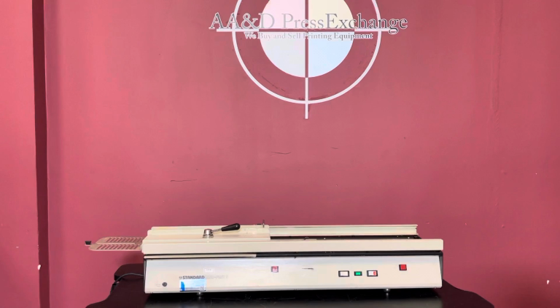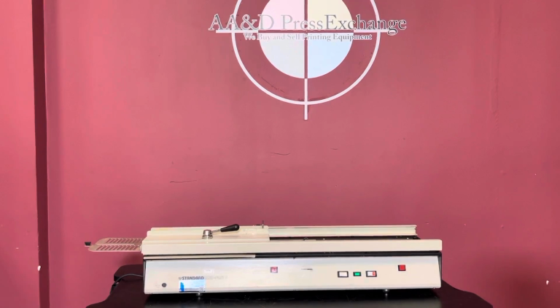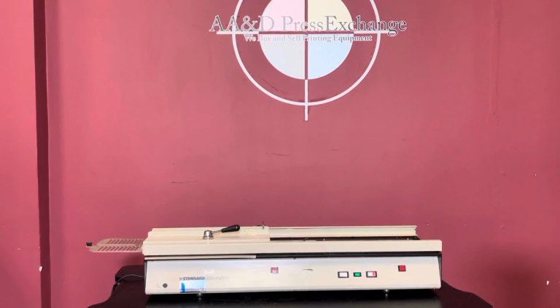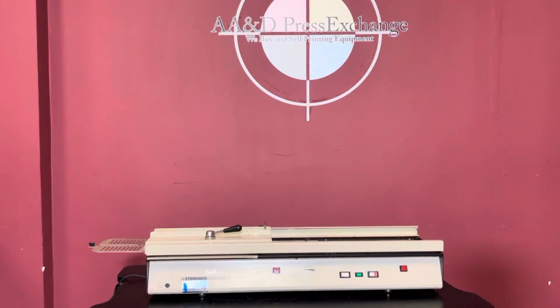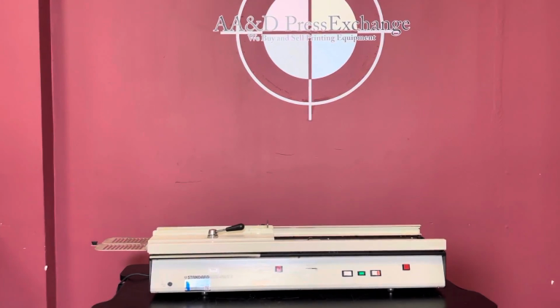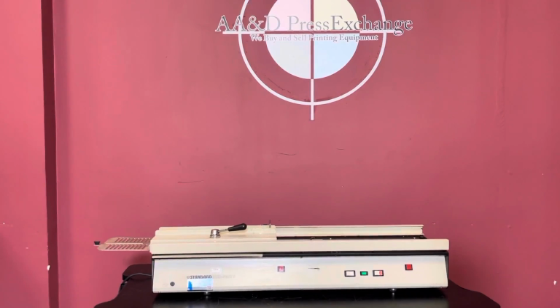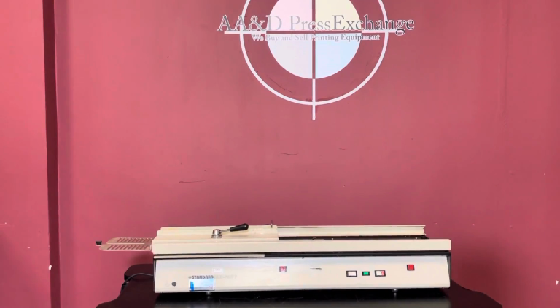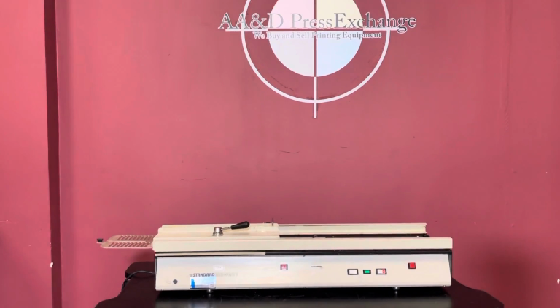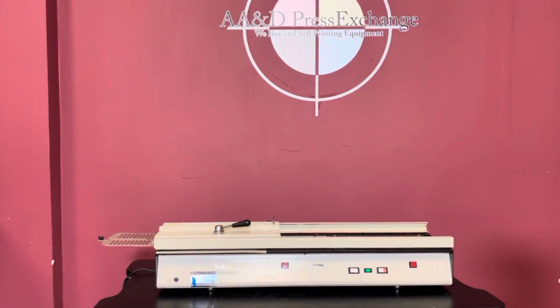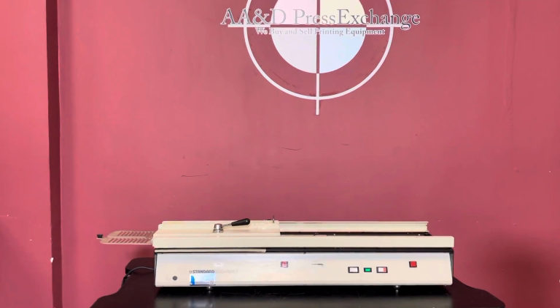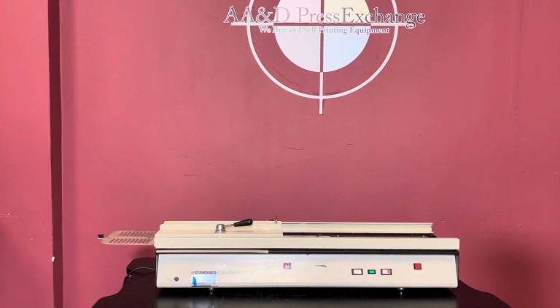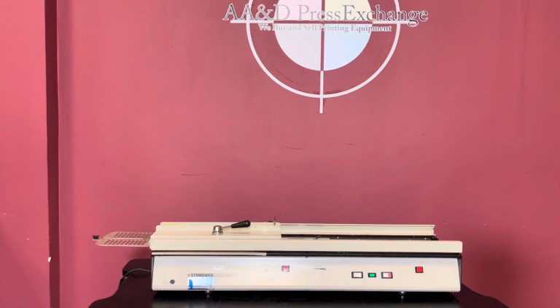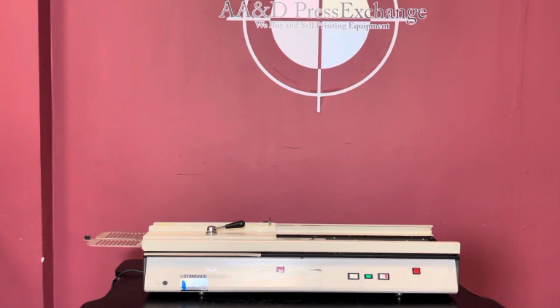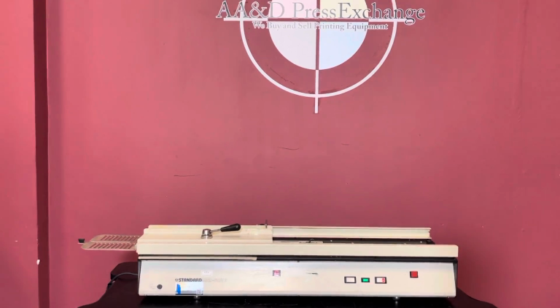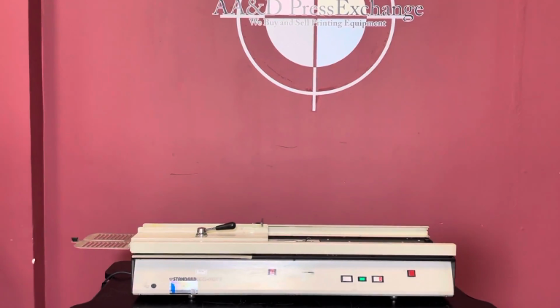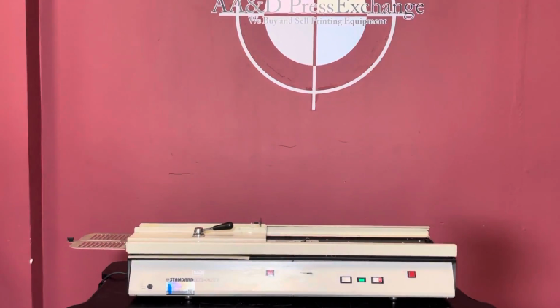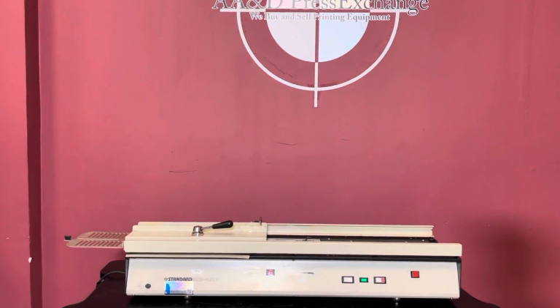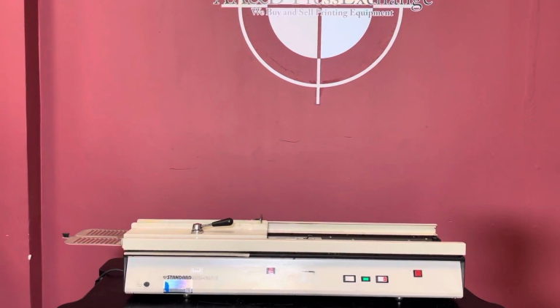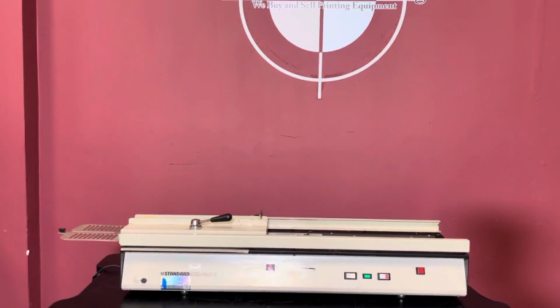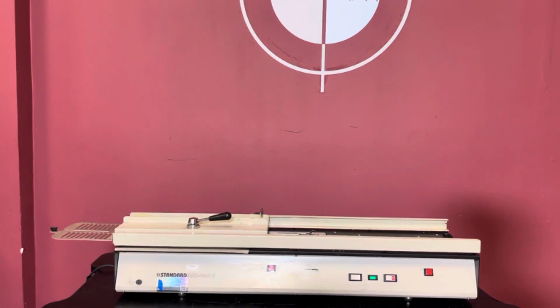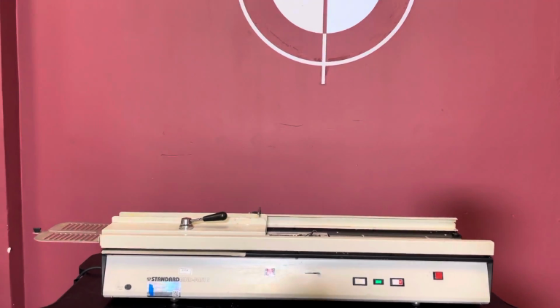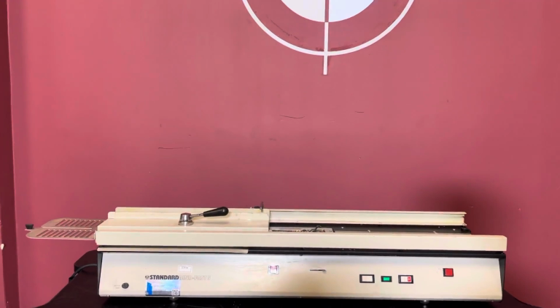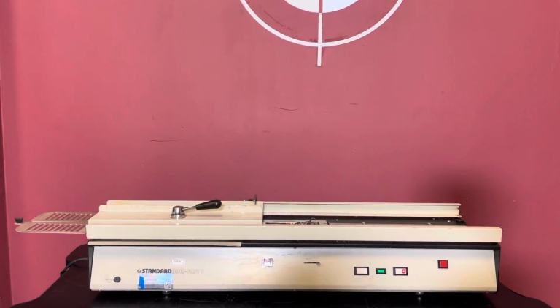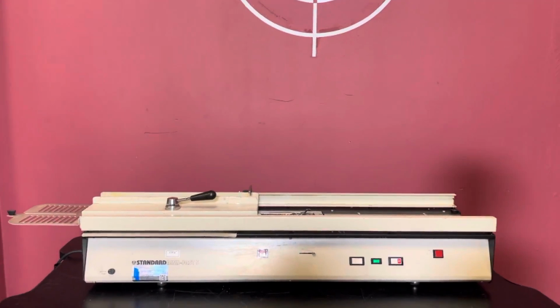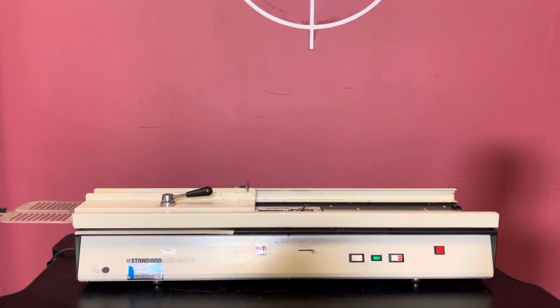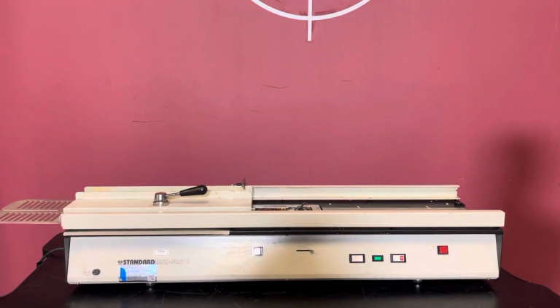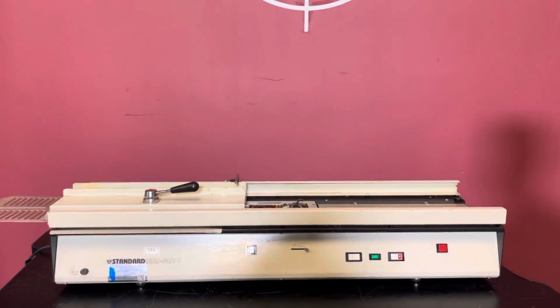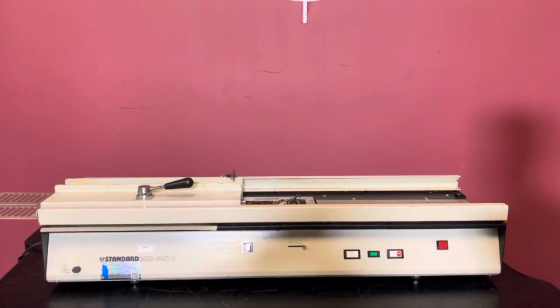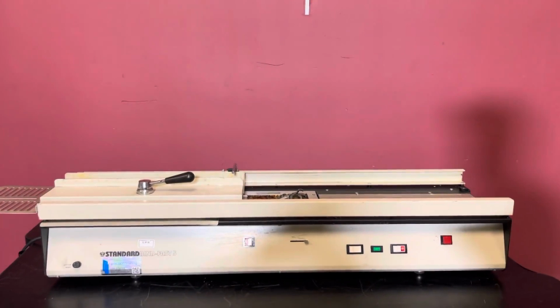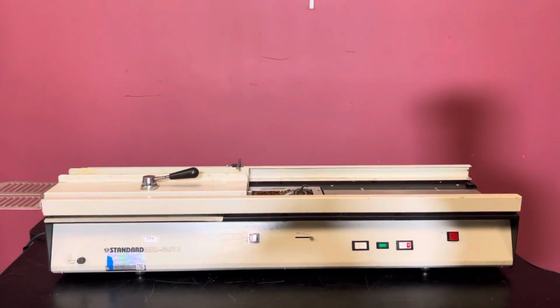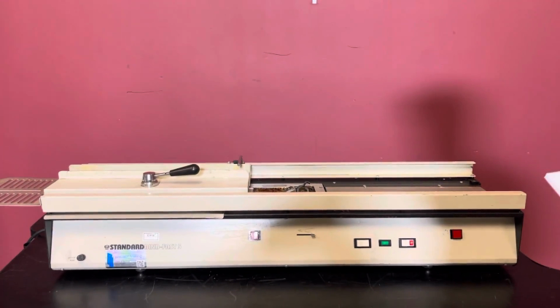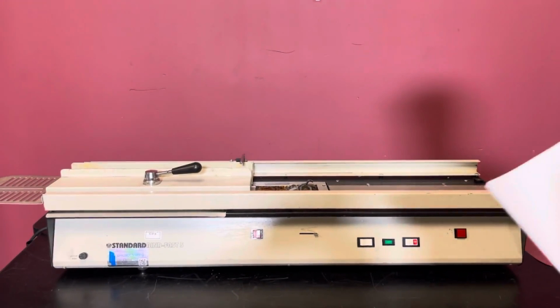Up for auction is a standard Binding Fast 5. It's gone through the minimal inspection, but we are going to show you that it is in fact turning on and operating. For any future items, please click on that subscribe and bell on the bottom right hand corner.